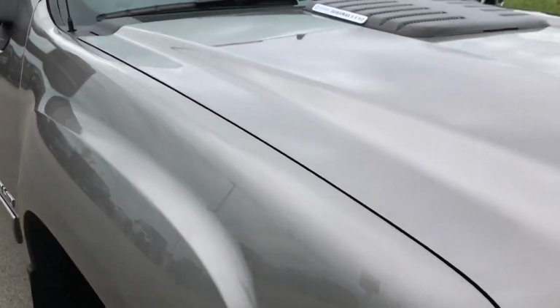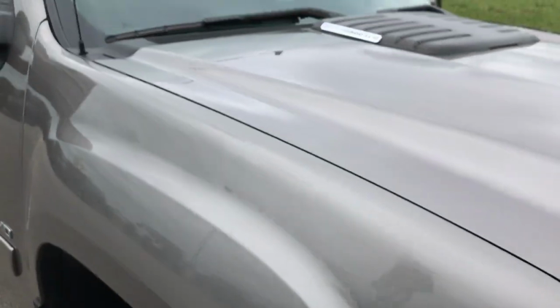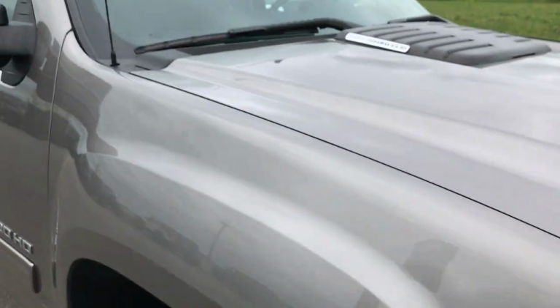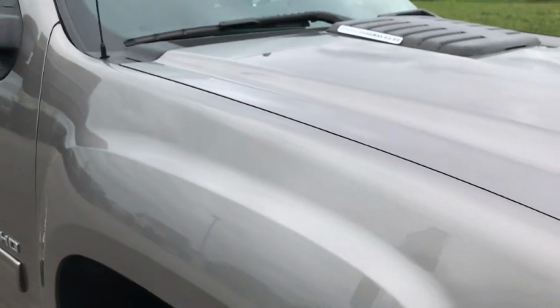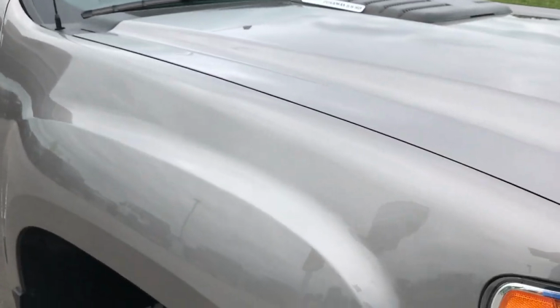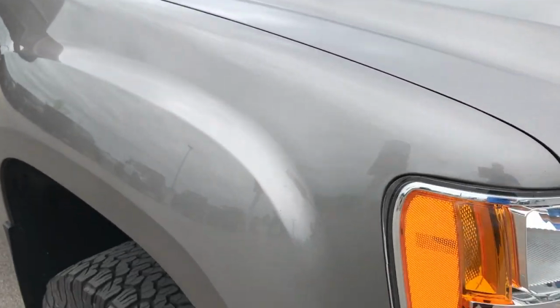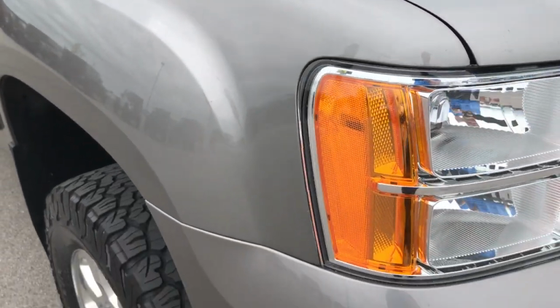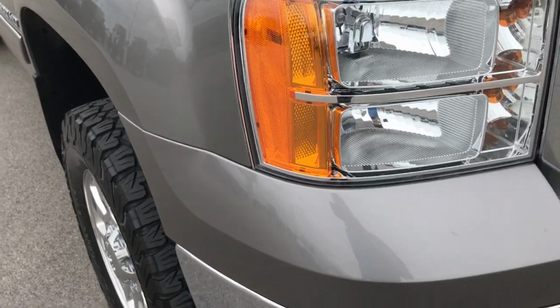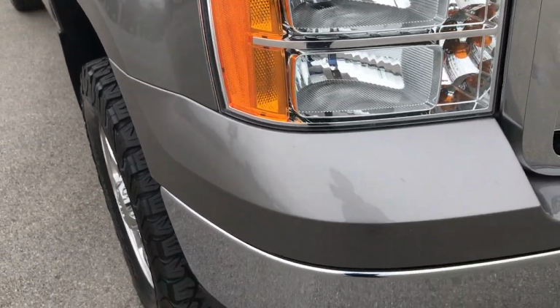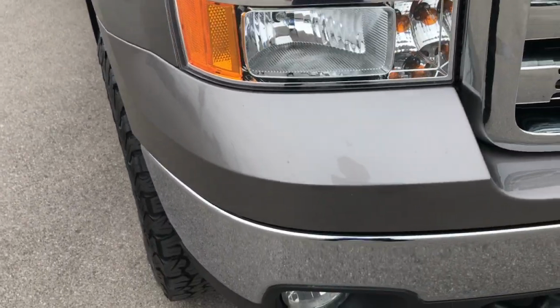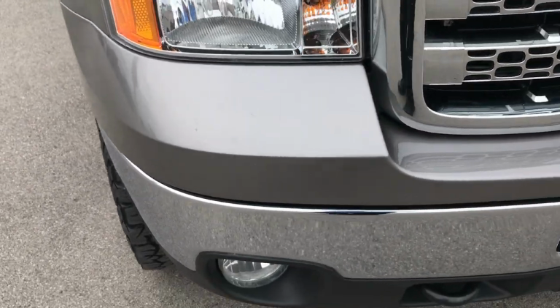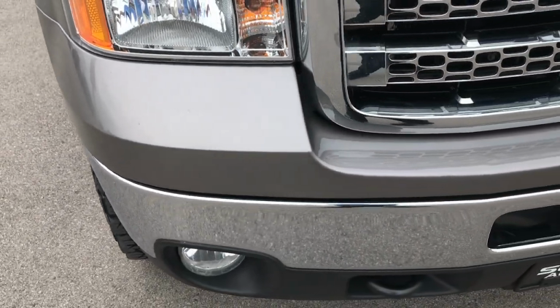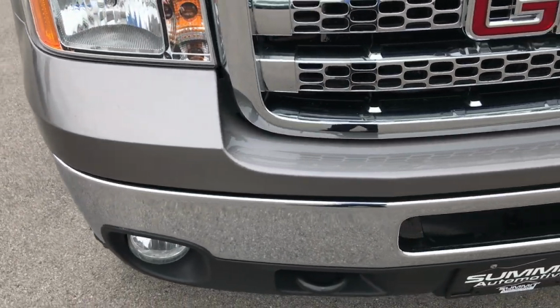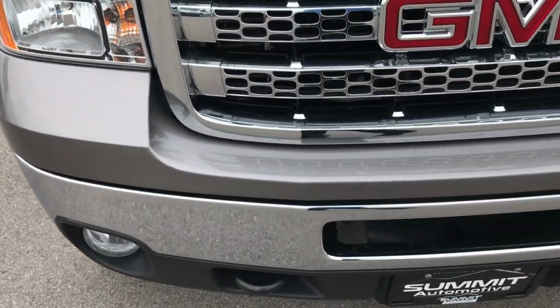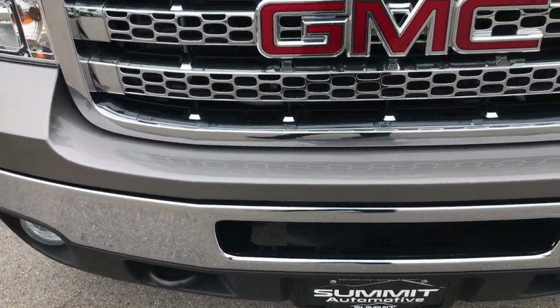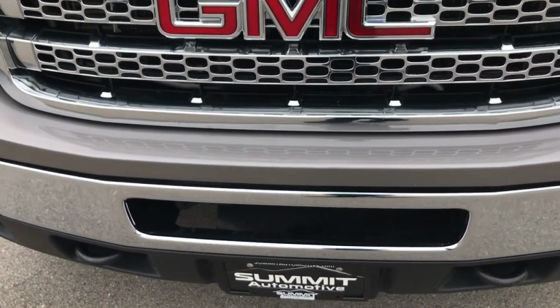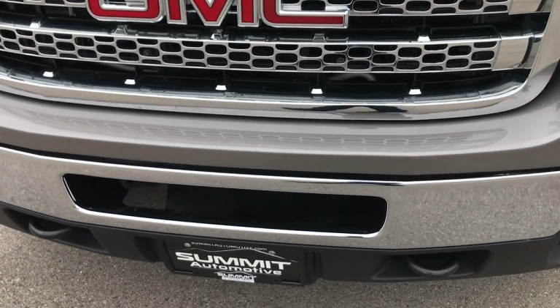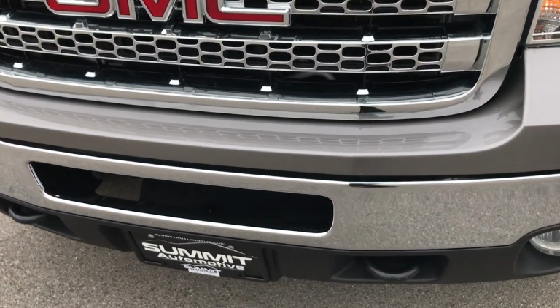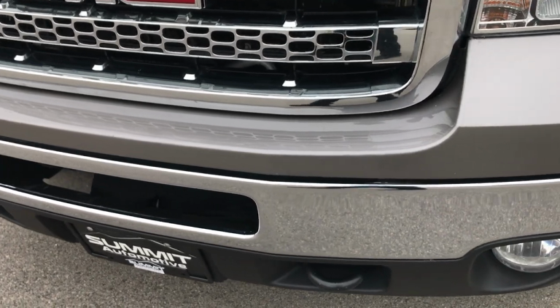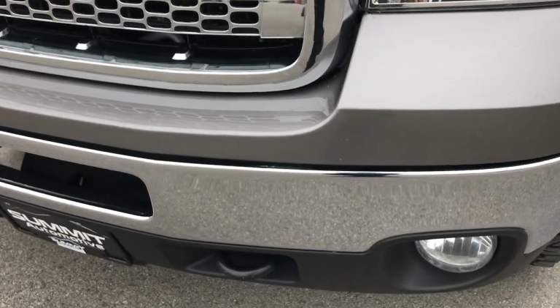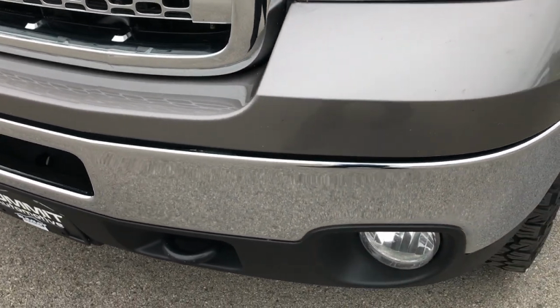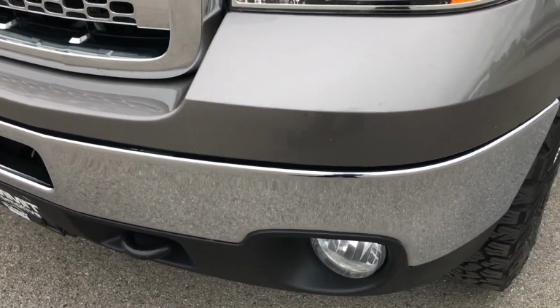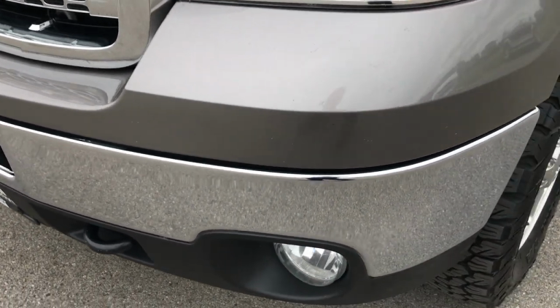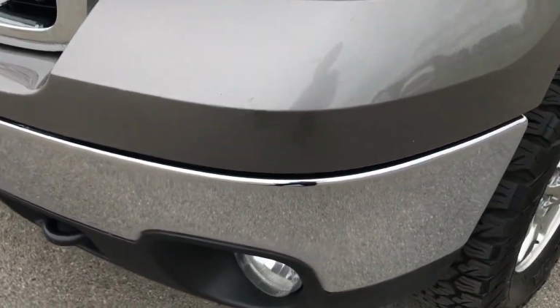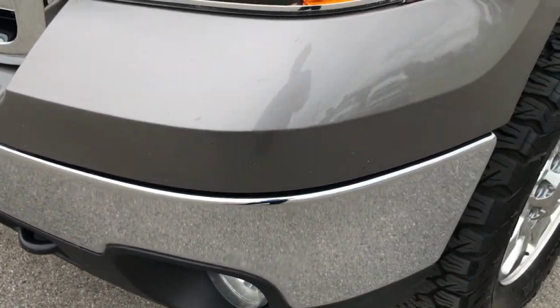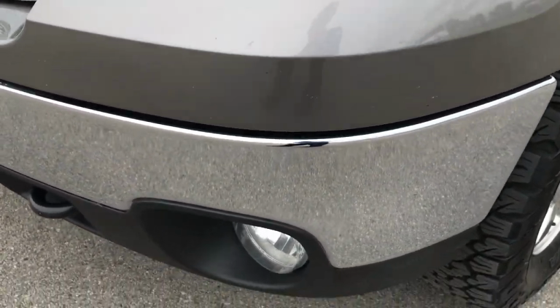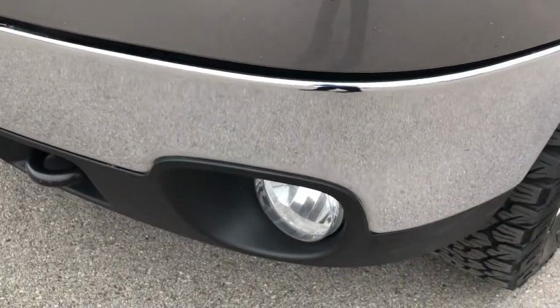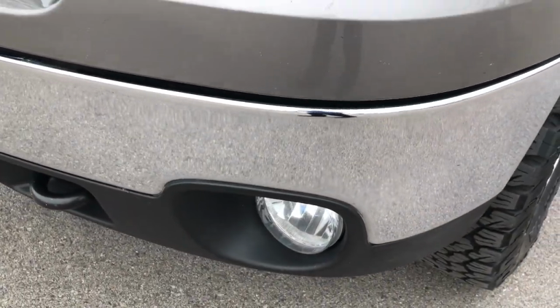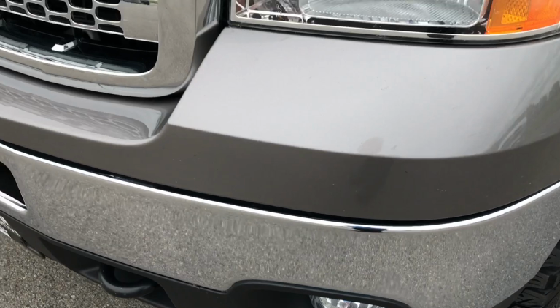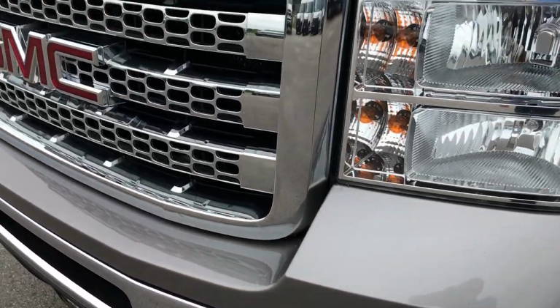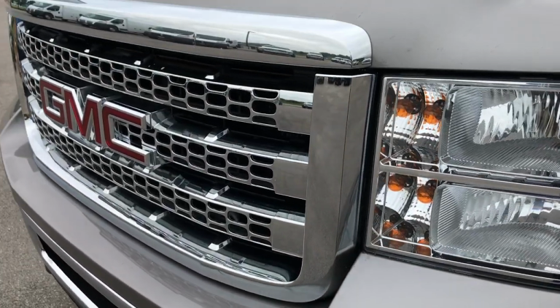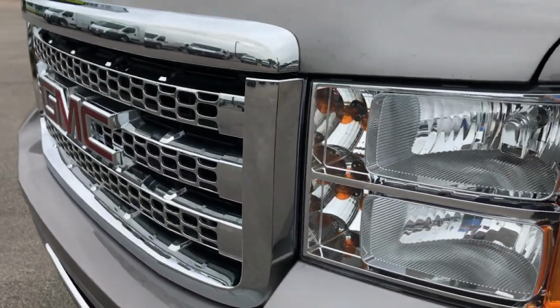From this HD video you'll be able to tell that this is probably one of the cleanest 100,000 mile Duramaxes you'll find anywhere. The front bumper is absolutely perfect, factory fog lights, chrome trim grille.